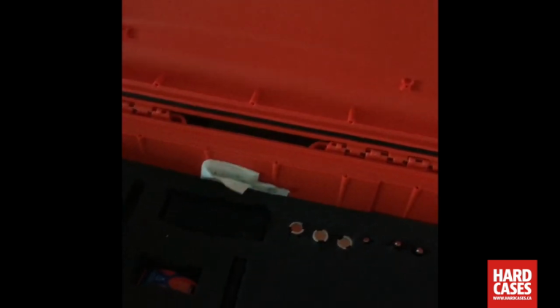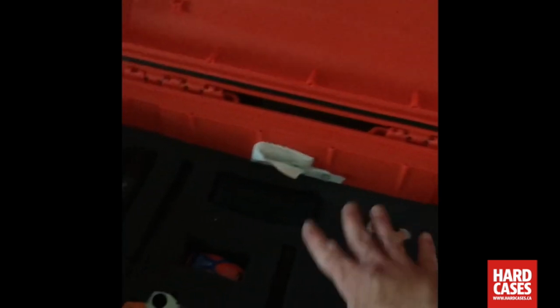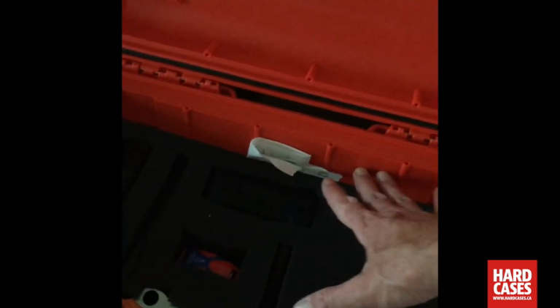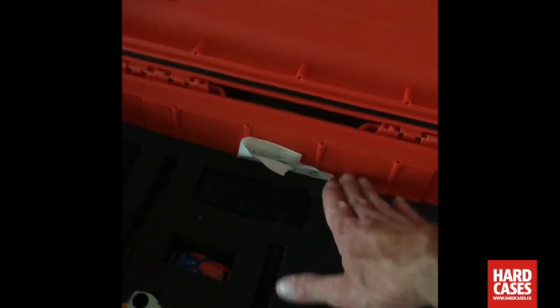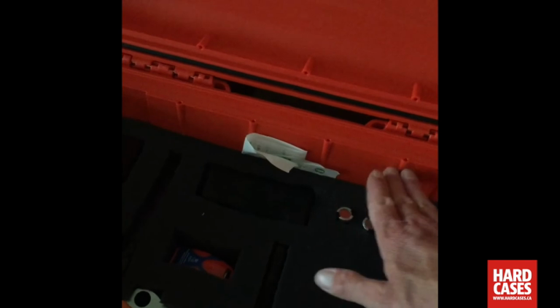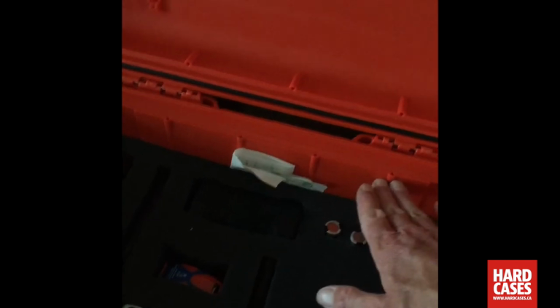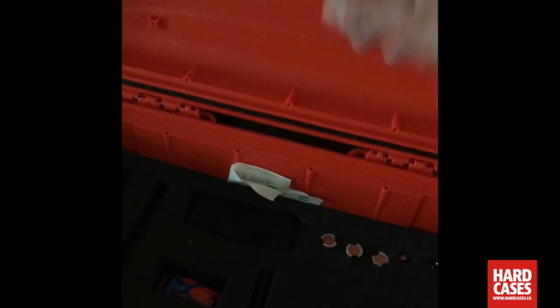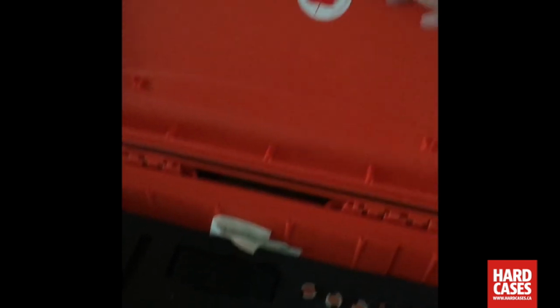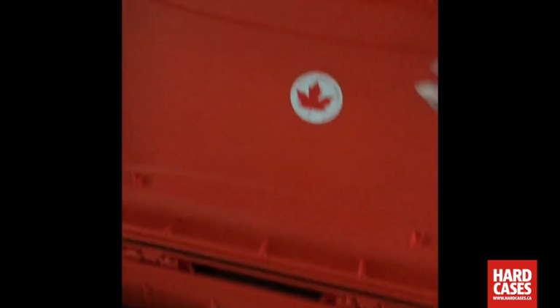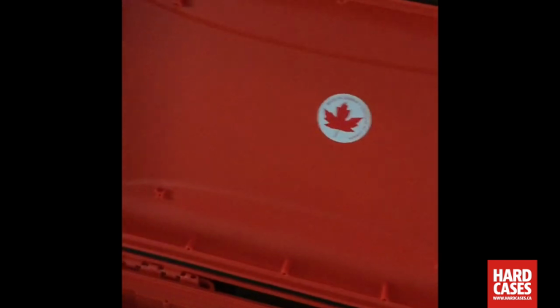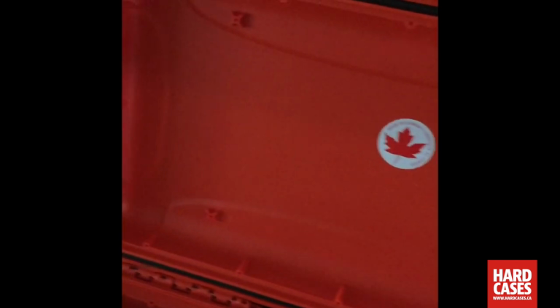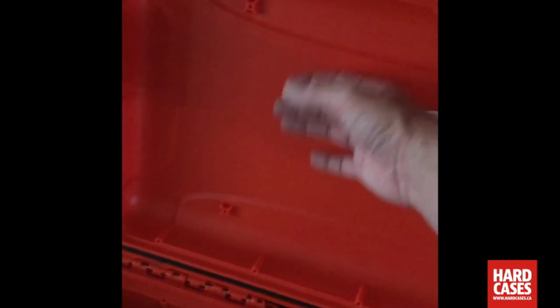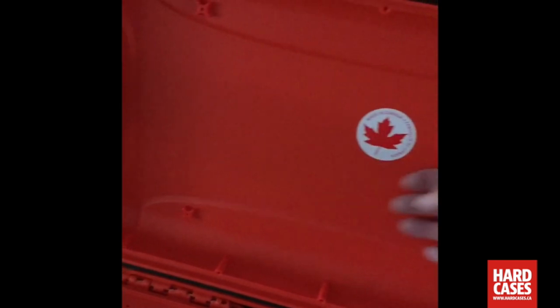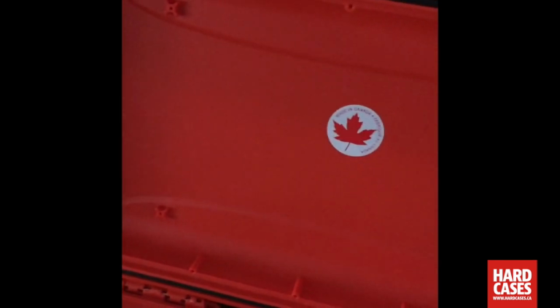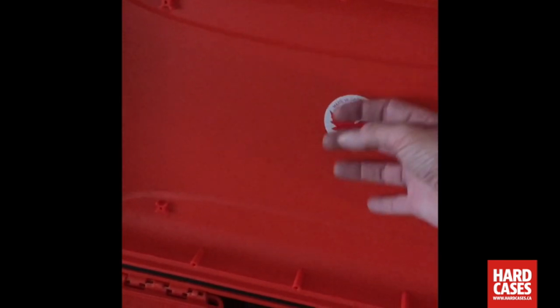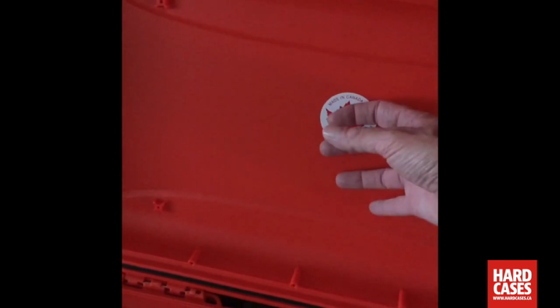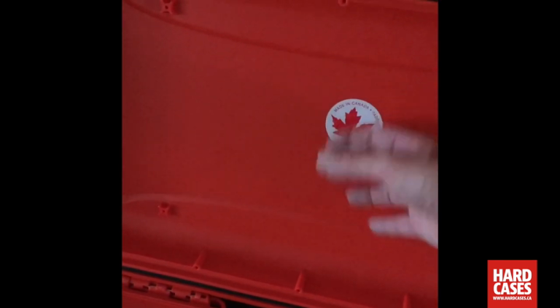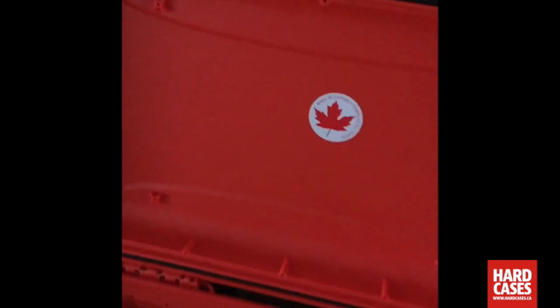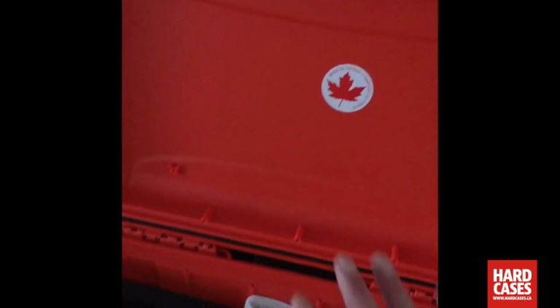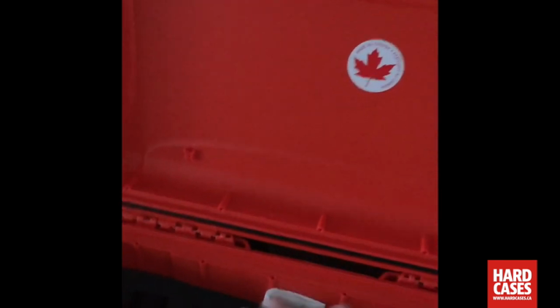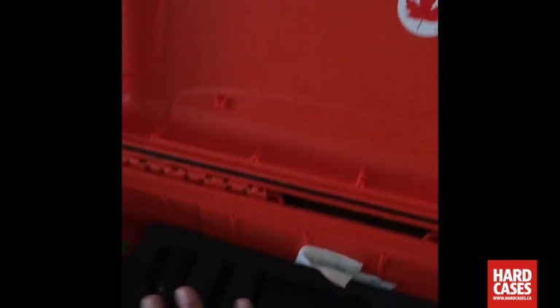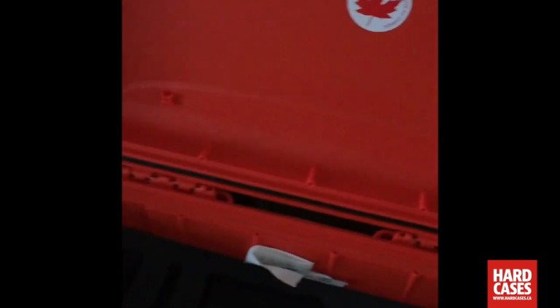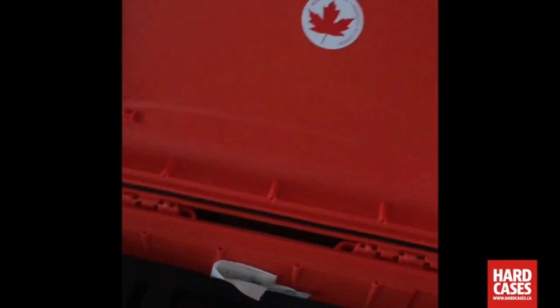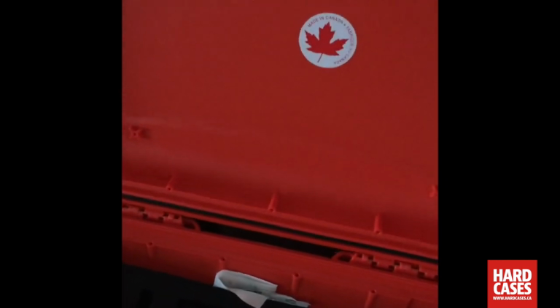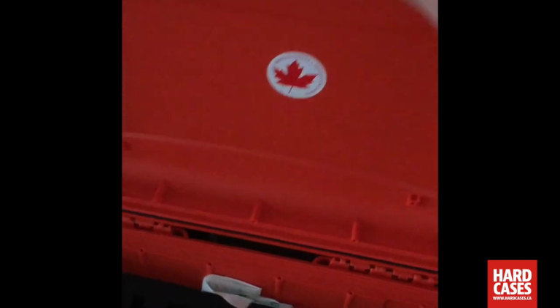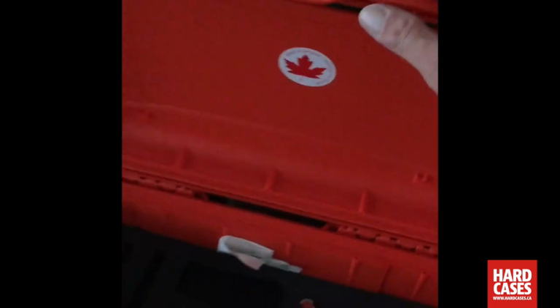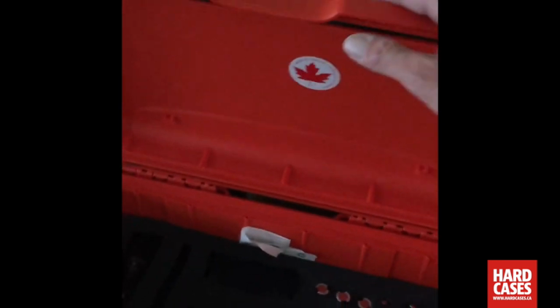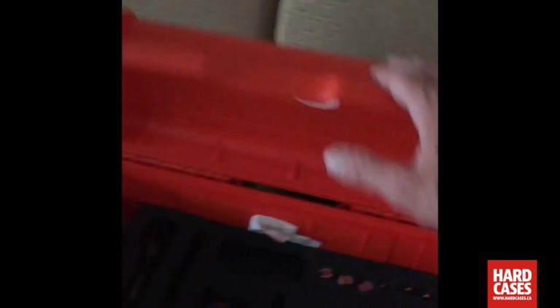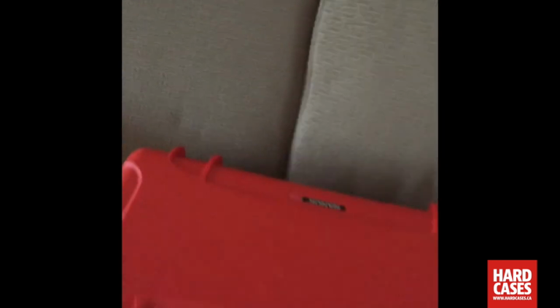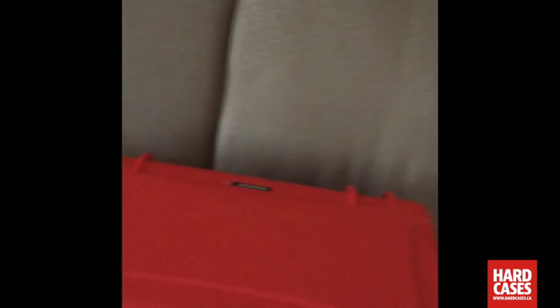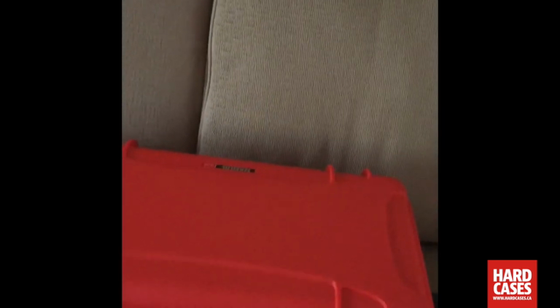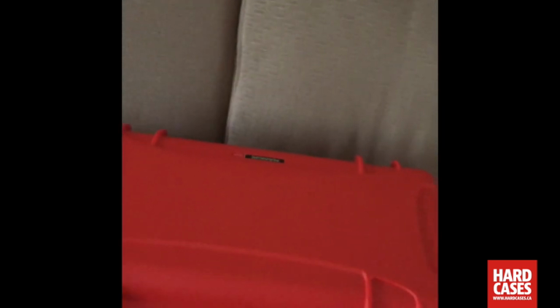By taking out the top layer of foam and the layer of padding foam on the lid, I then just put my clothing right over top of it, seal the case up, and I'm all set to go.